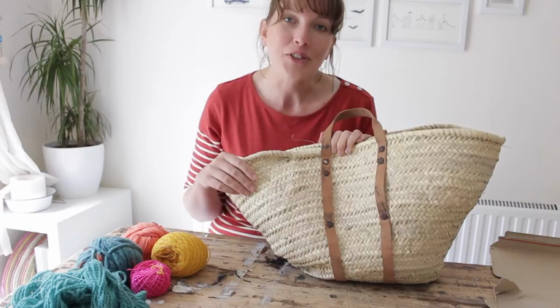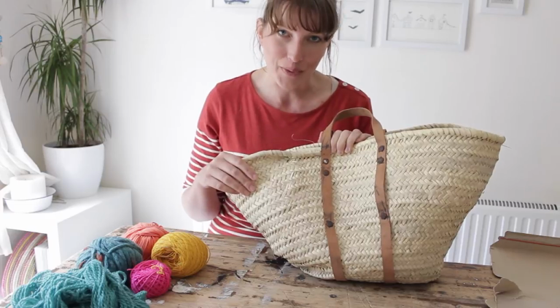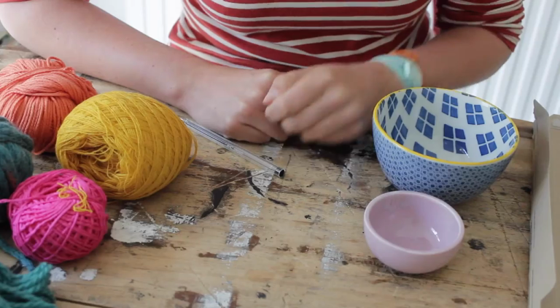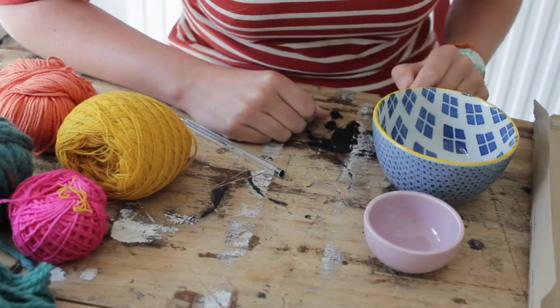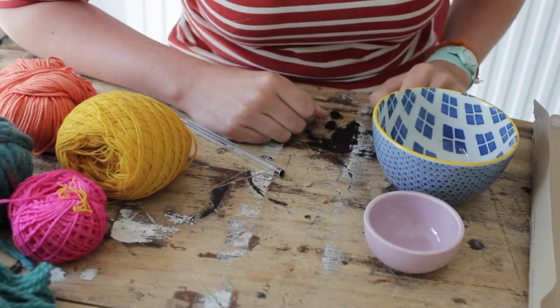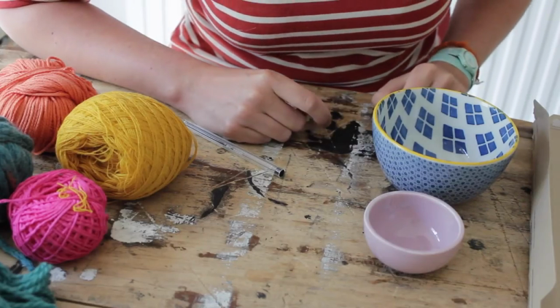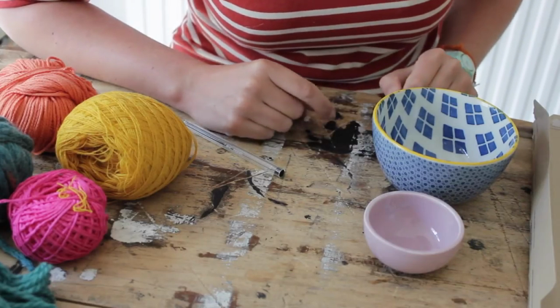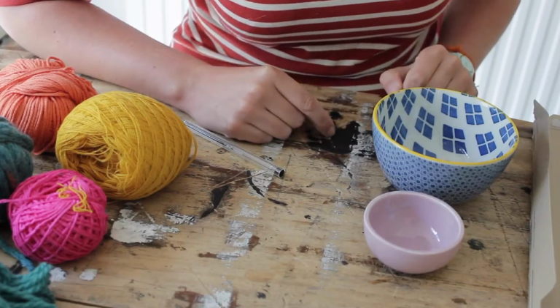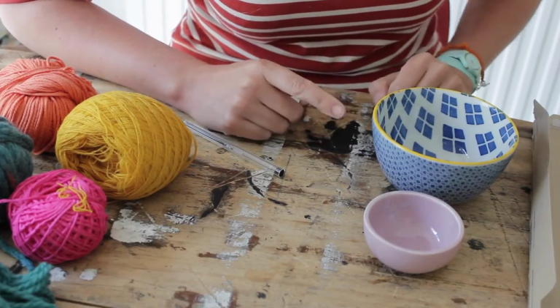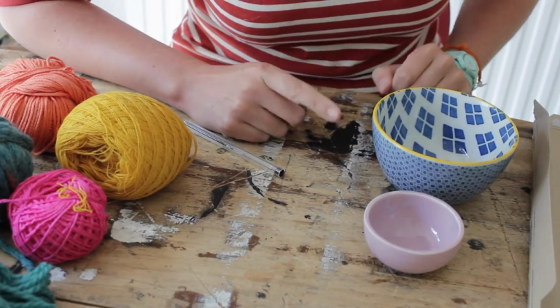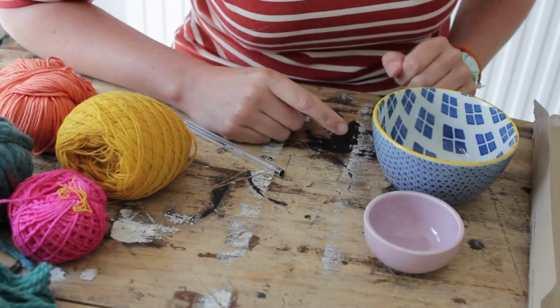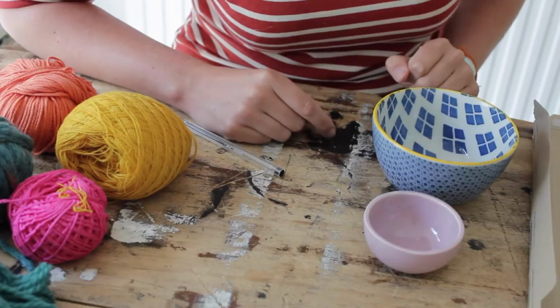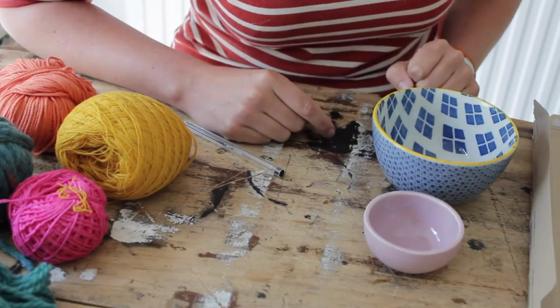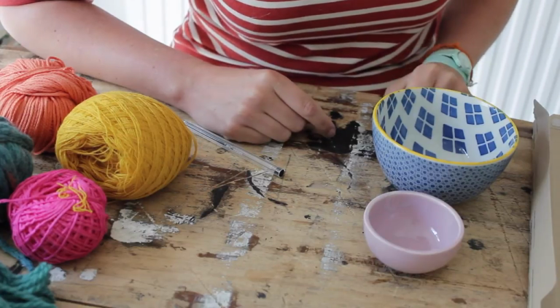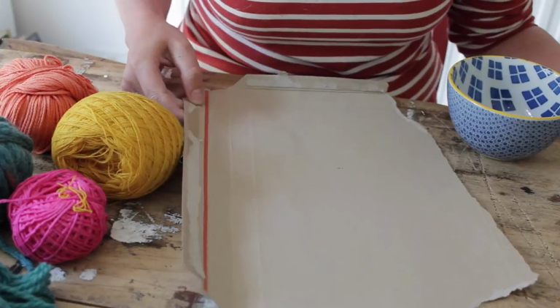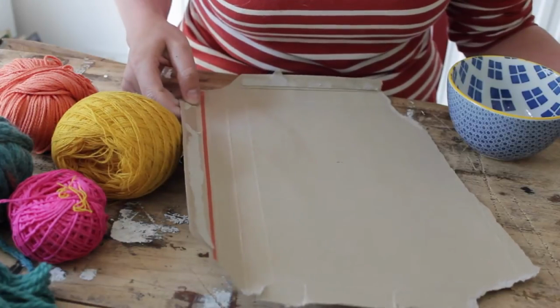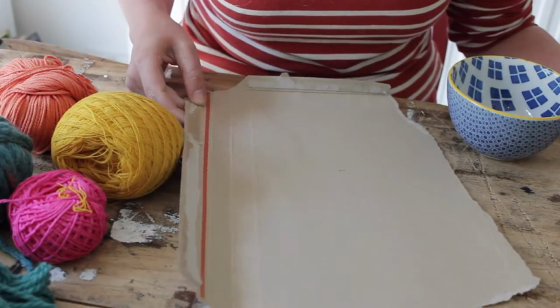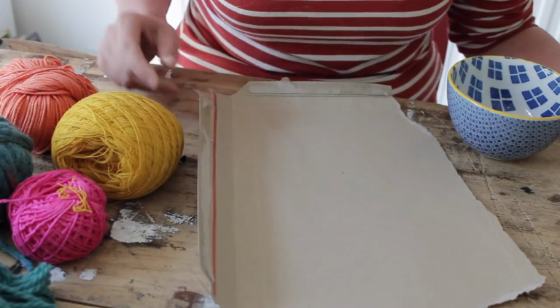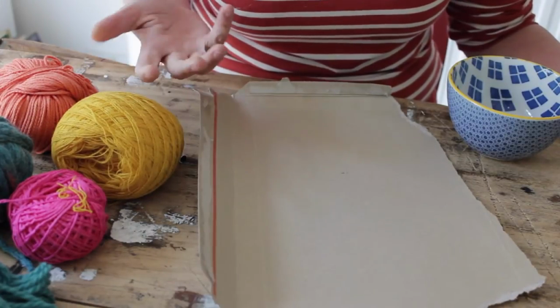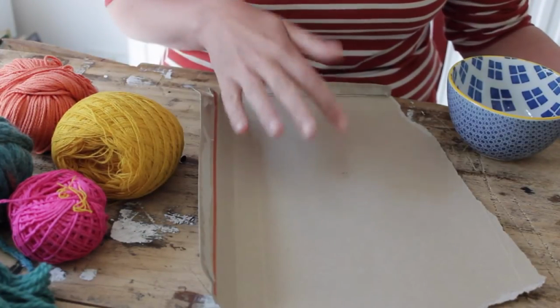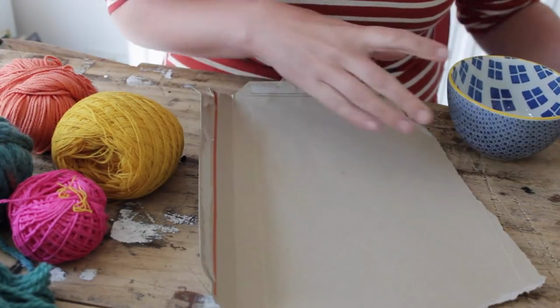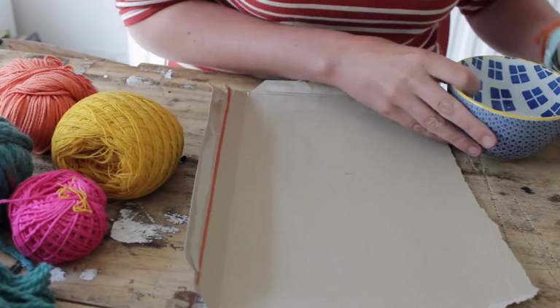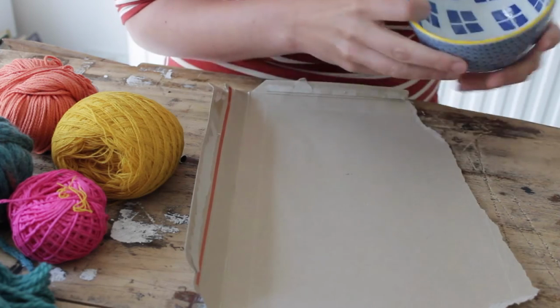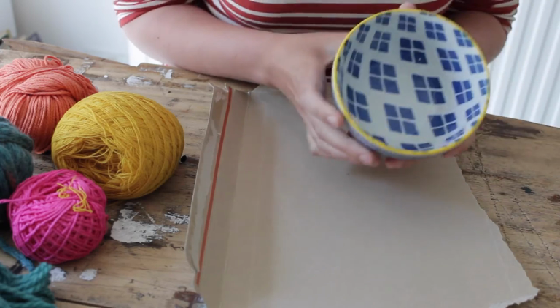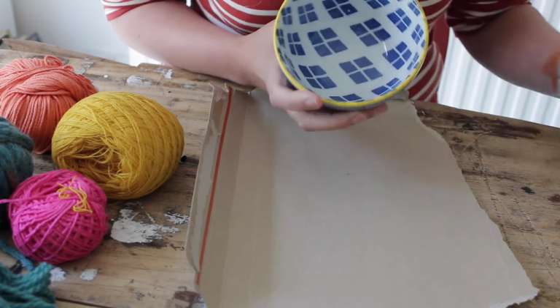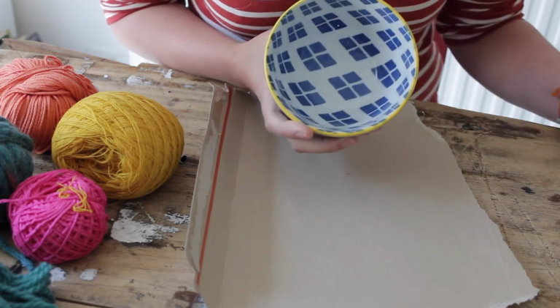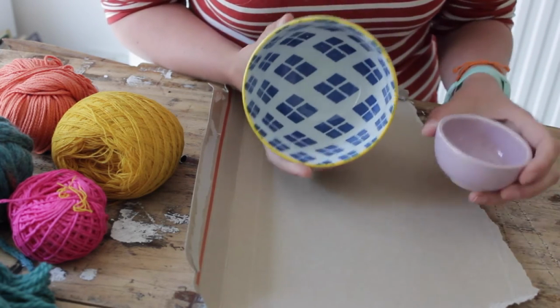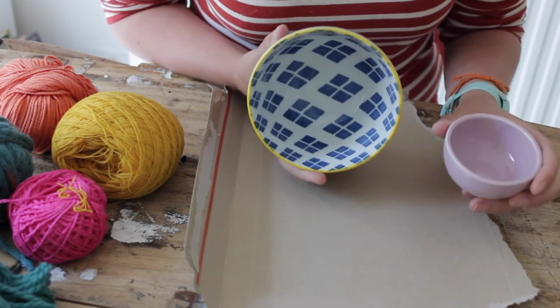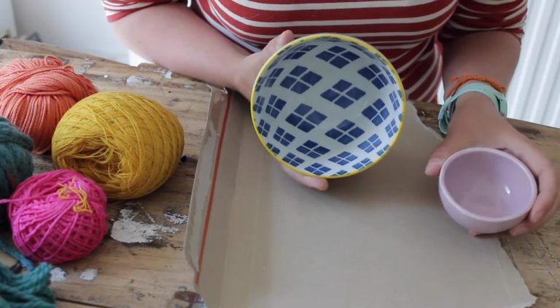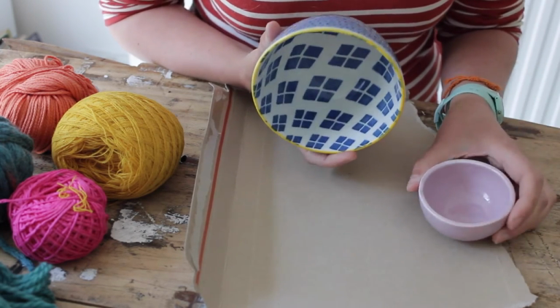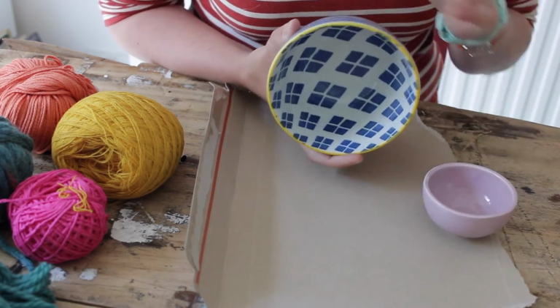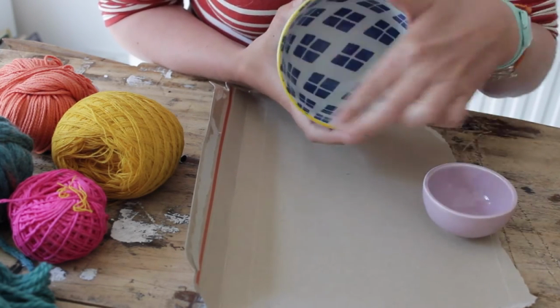Last week I showed you how to make pom-poms using a fork; today we're going to use the cardboard method. You need a plain piece of cardboard — it can be a cereal box or an old envelope. You also need a round shape to trace; I like using balls for this.